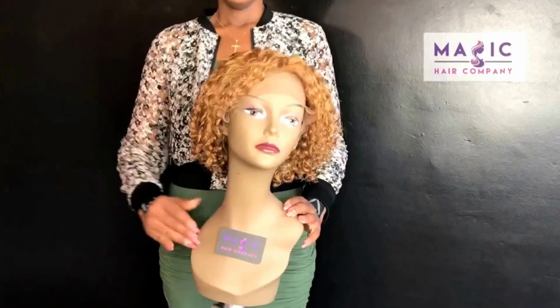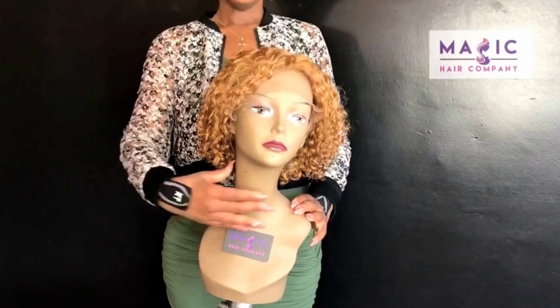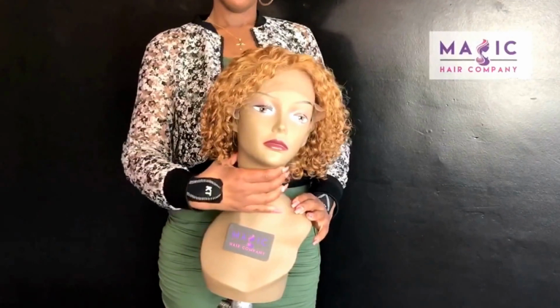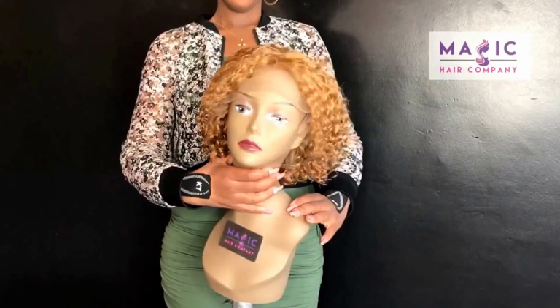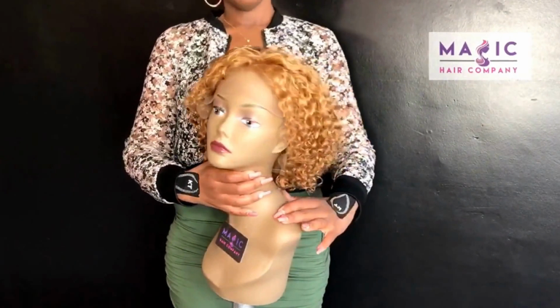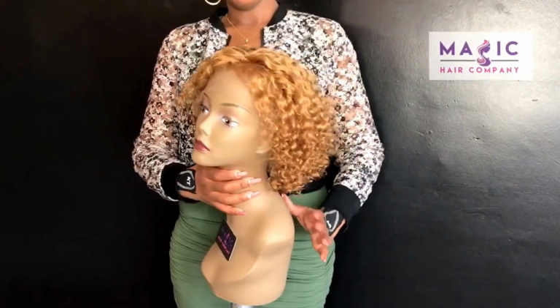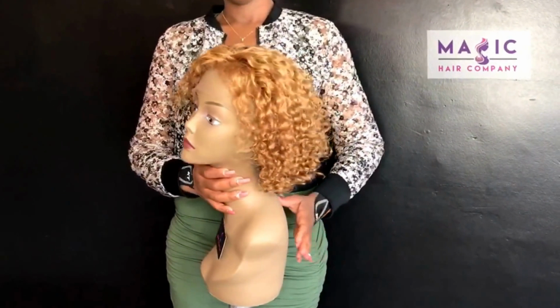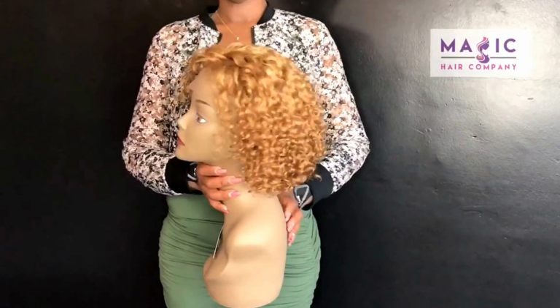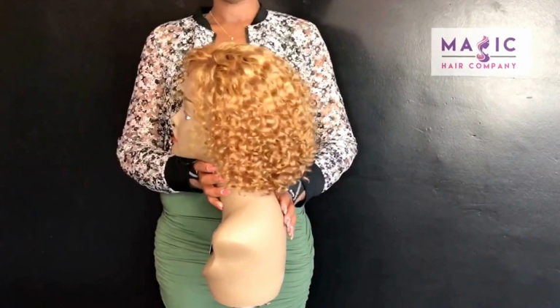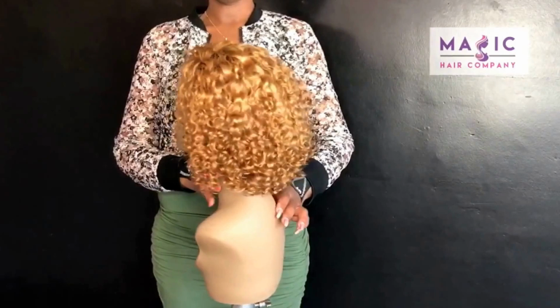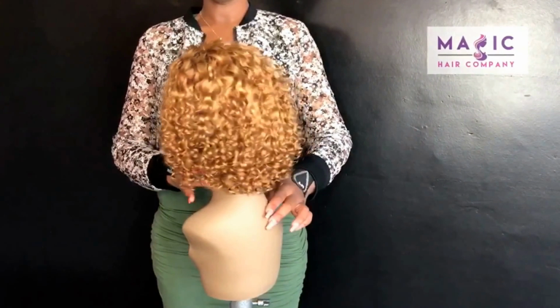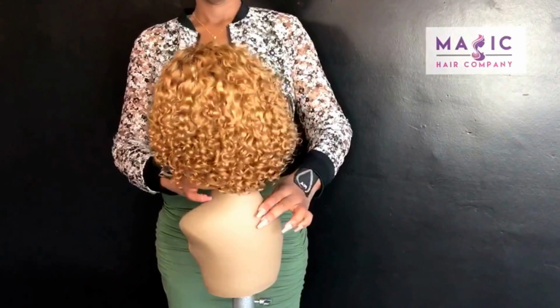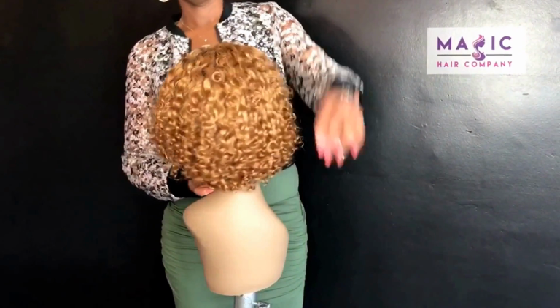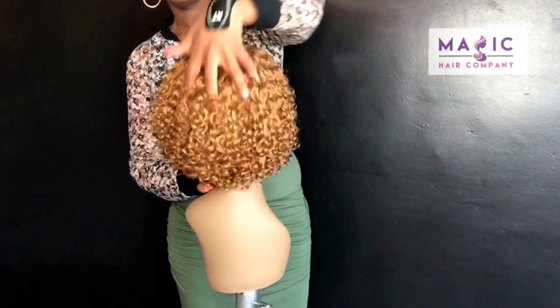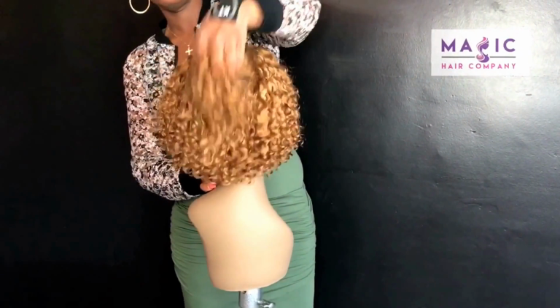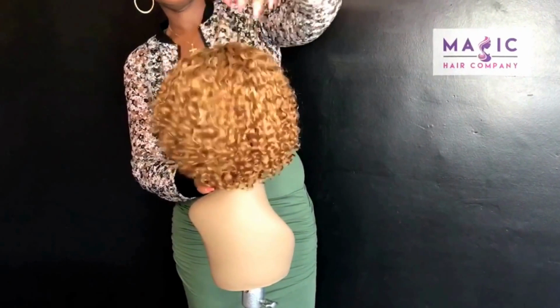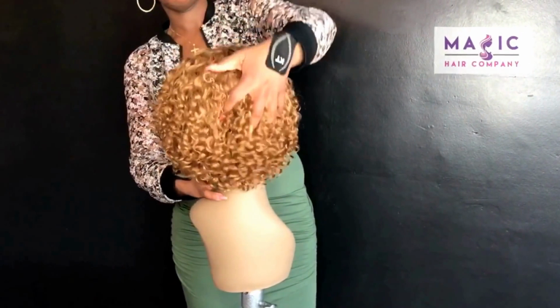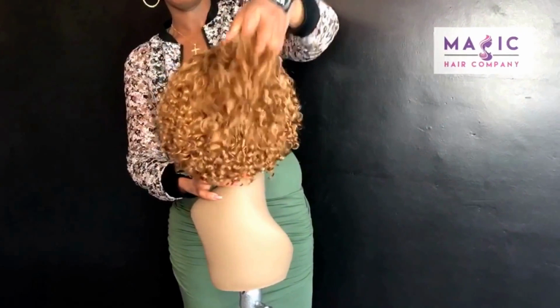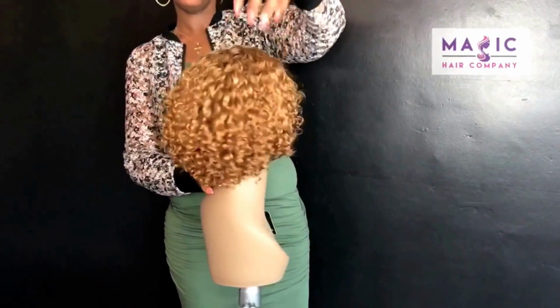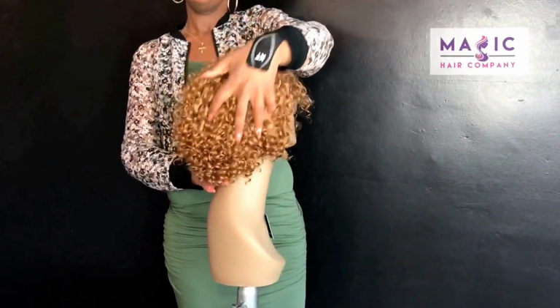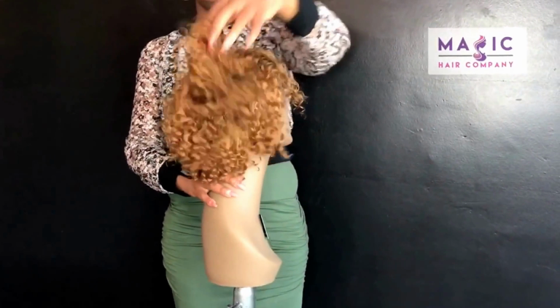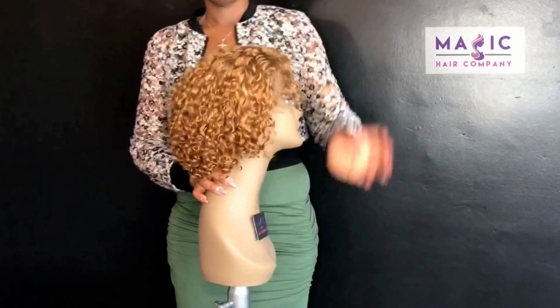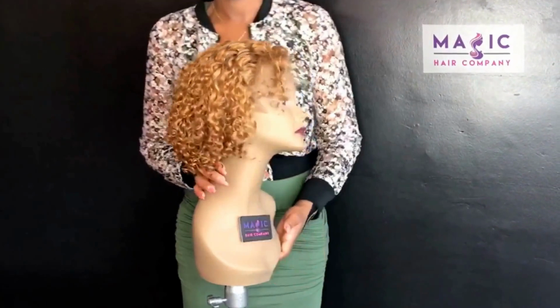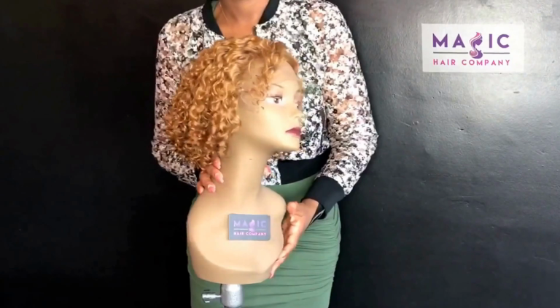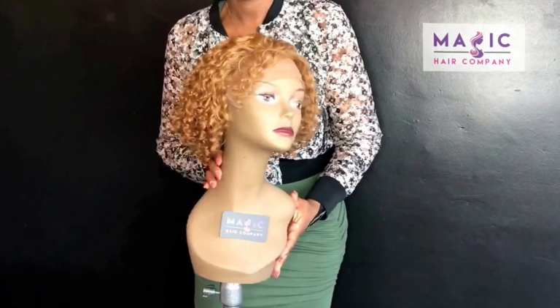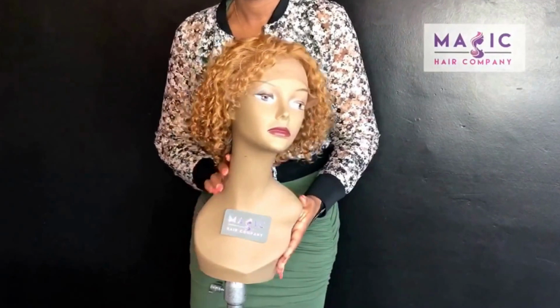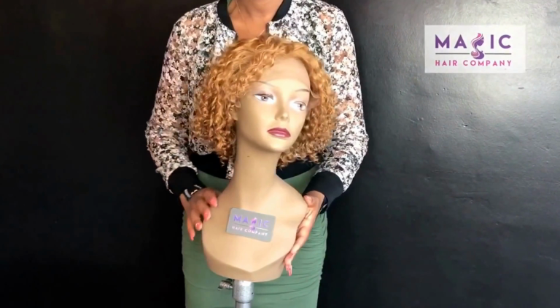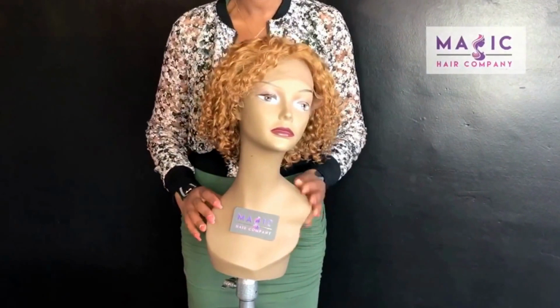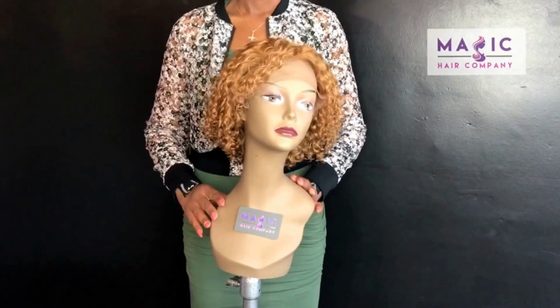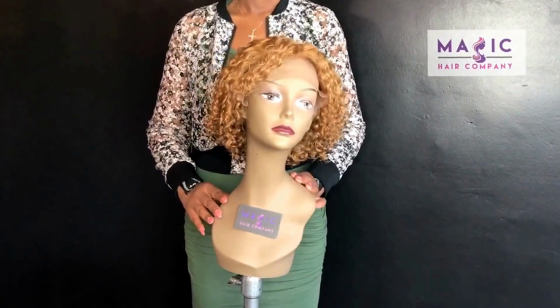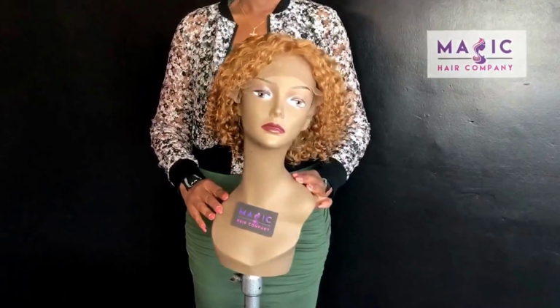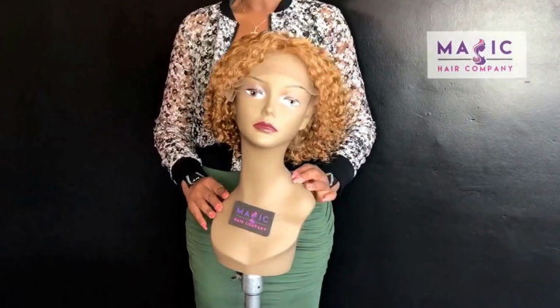This is our final product of unit 130. This unit is a 10 inch full lace curly unit from MagicHairCompany. This unit did start out in its natural color and we custom colored it per the customer's request.